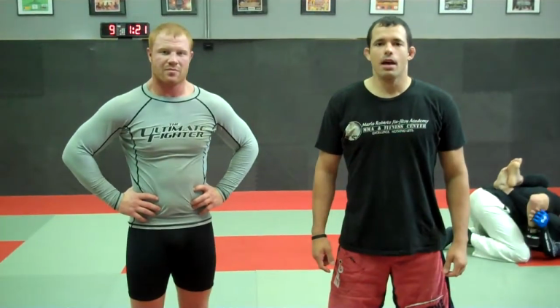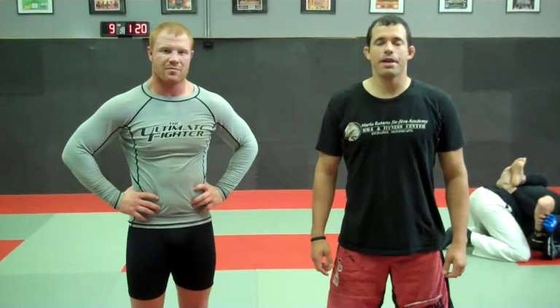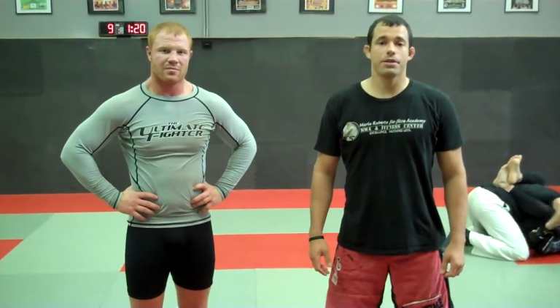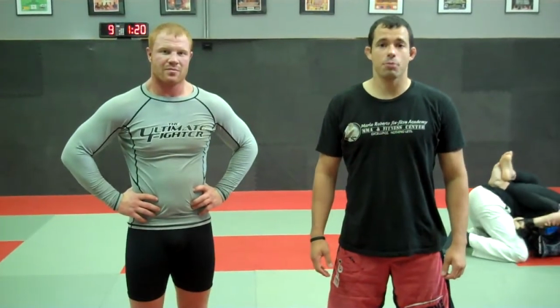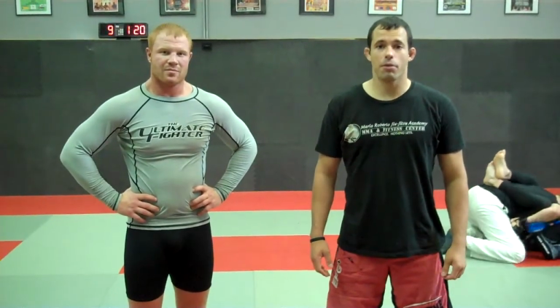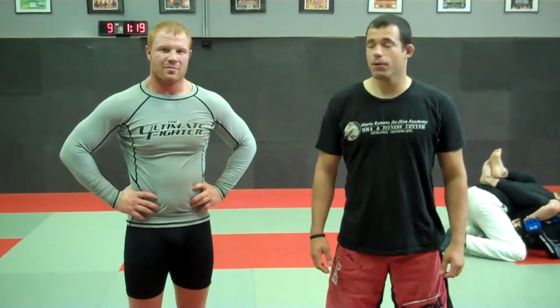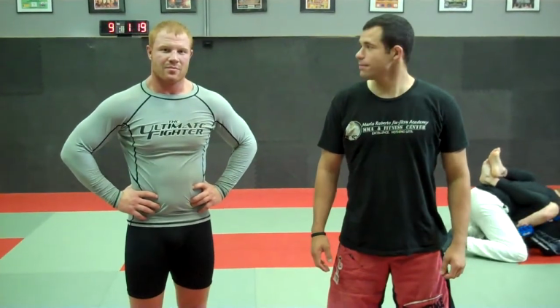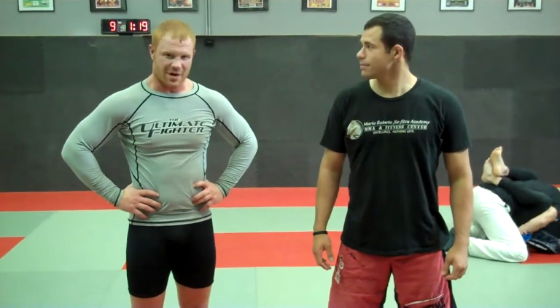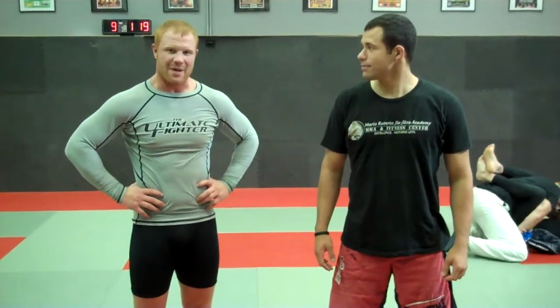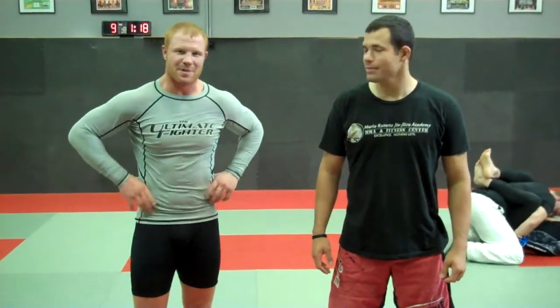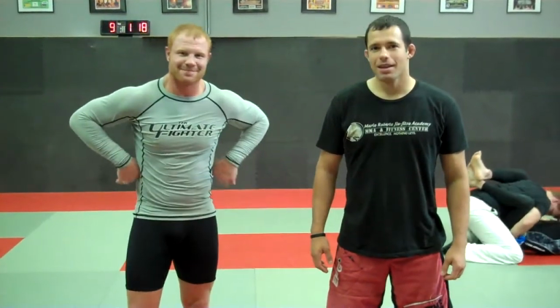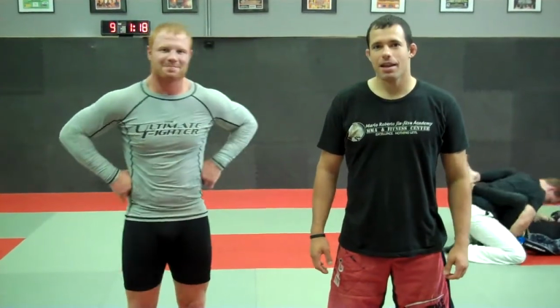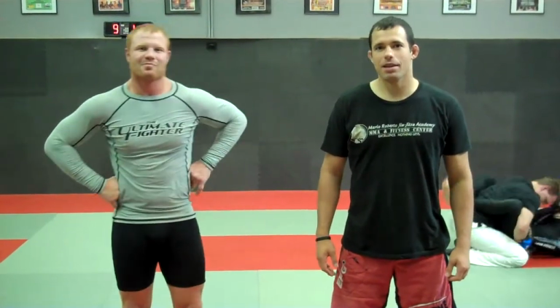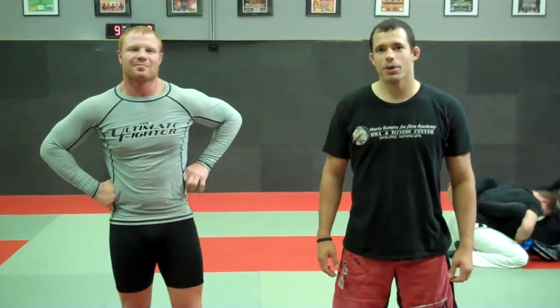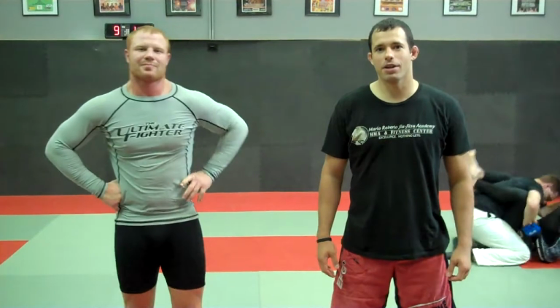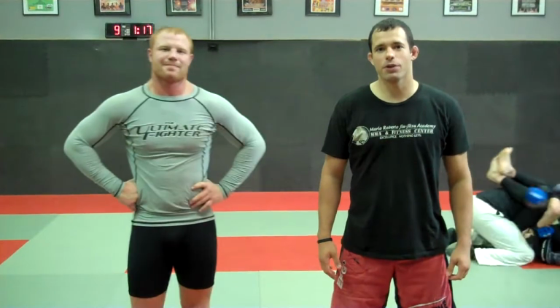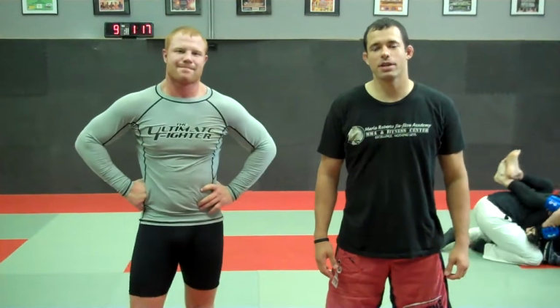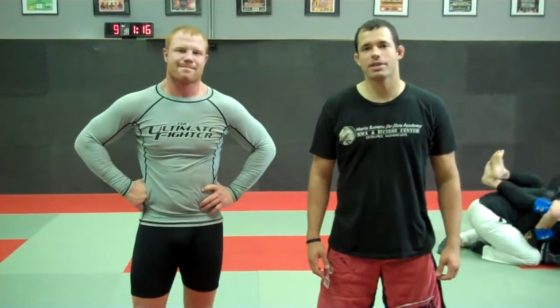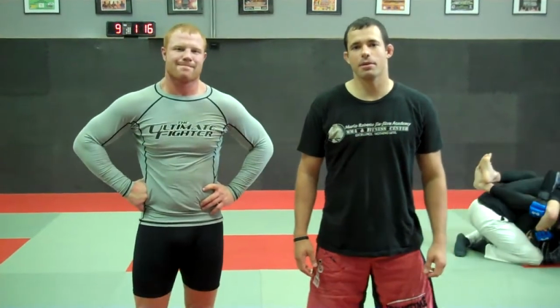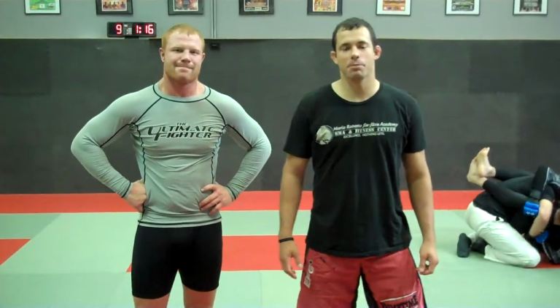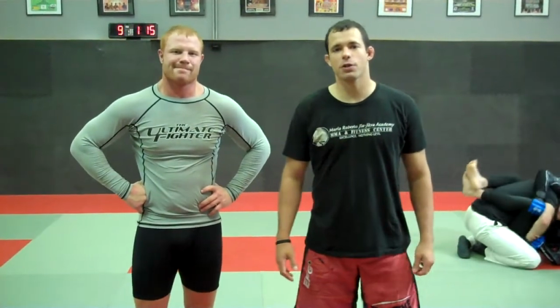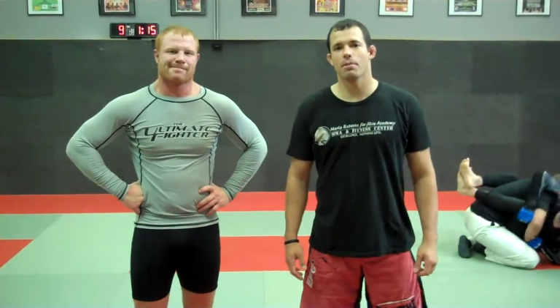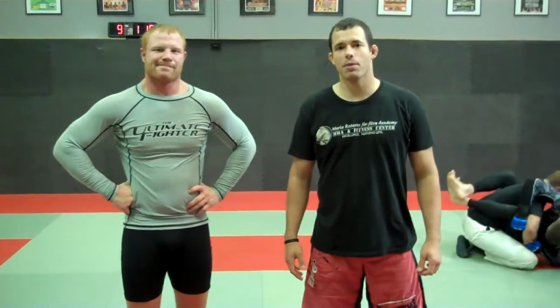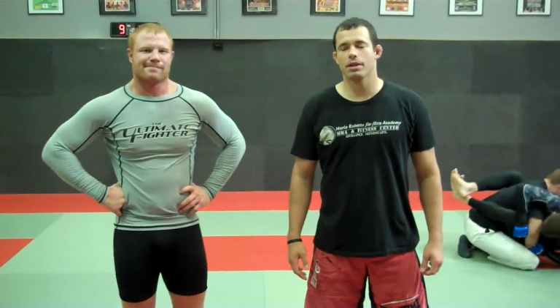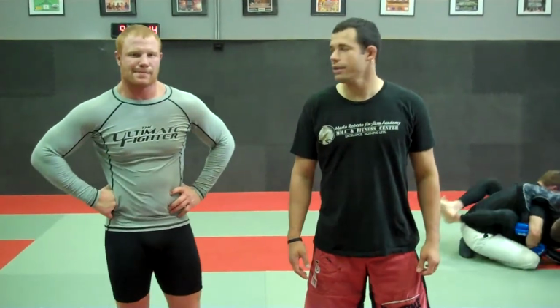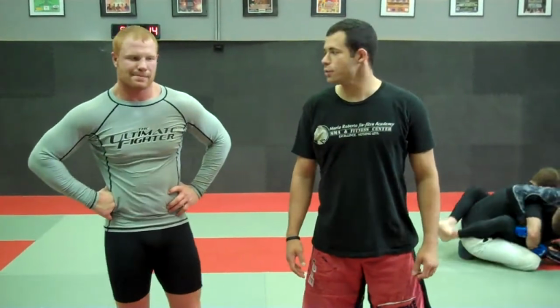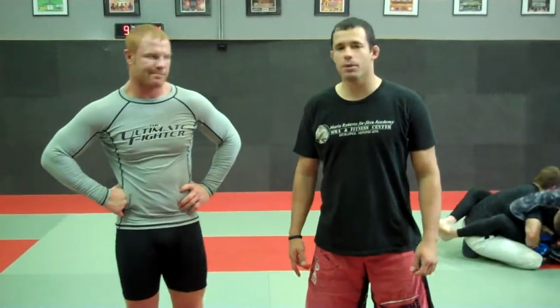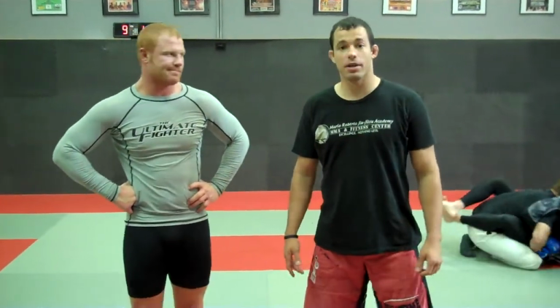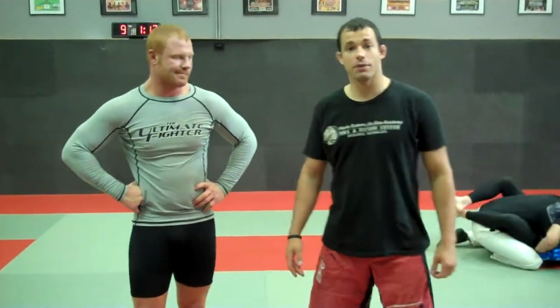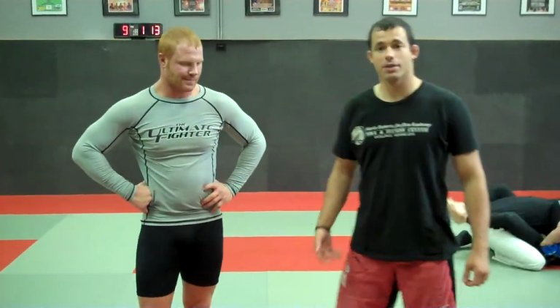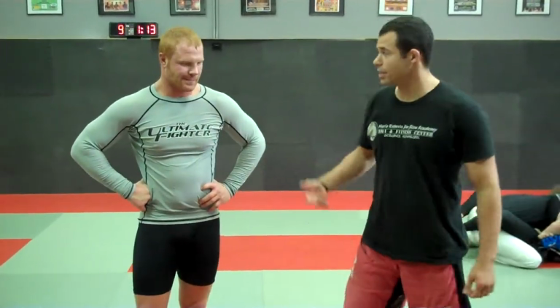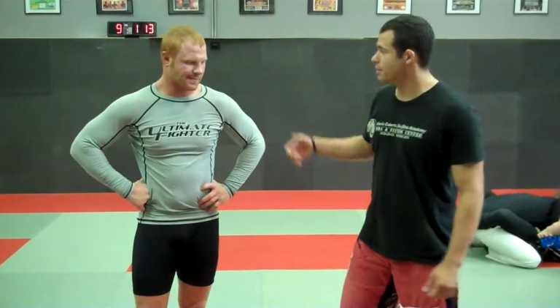Hi there, this is Mario Roberto, and I'm Tommy Spear. We're here for the weekly segment of the Minnesota MMA Weekly, and this week we're going to cover the guillotine.